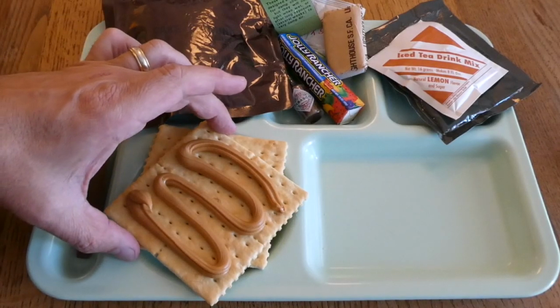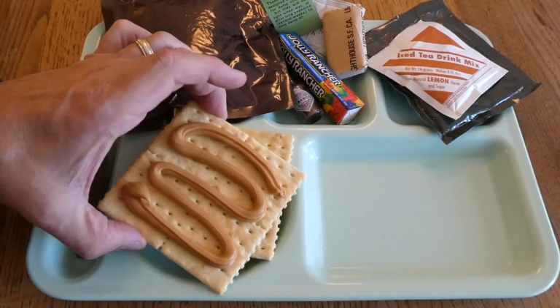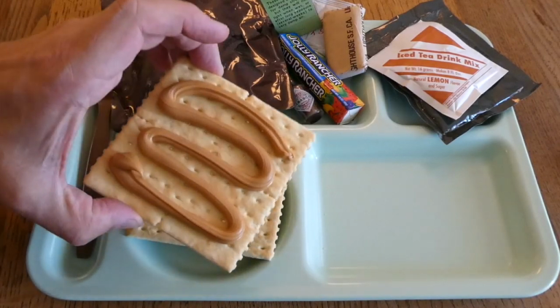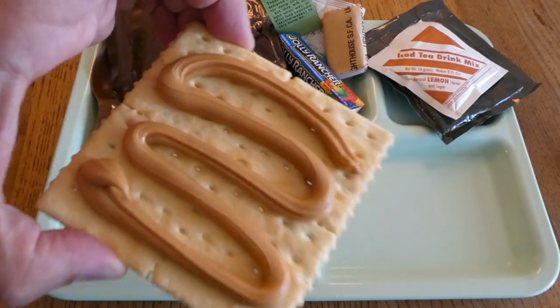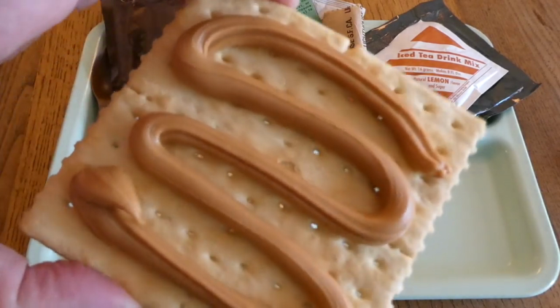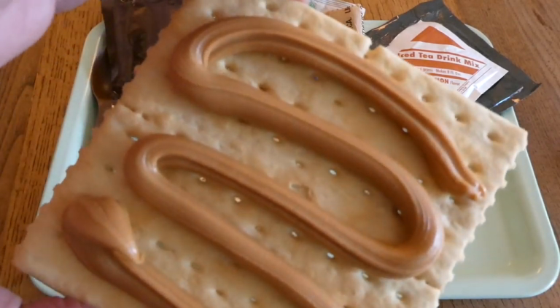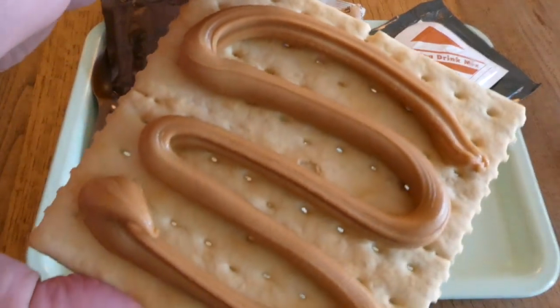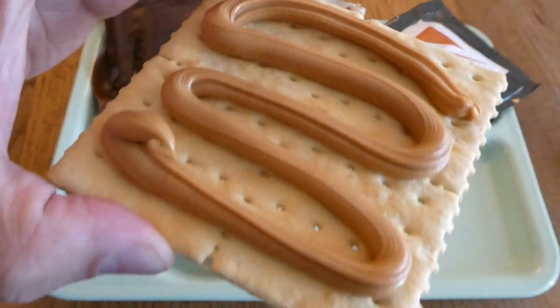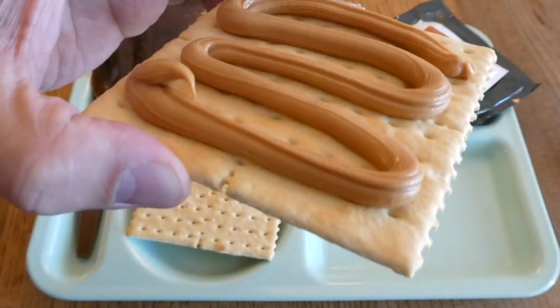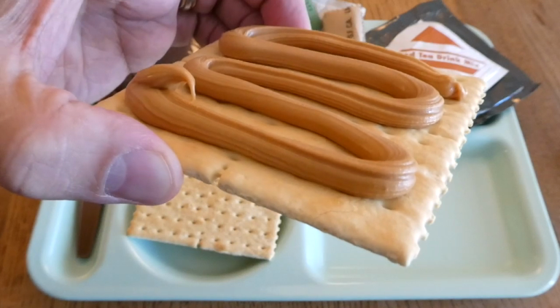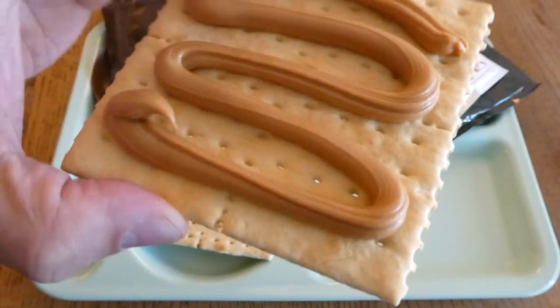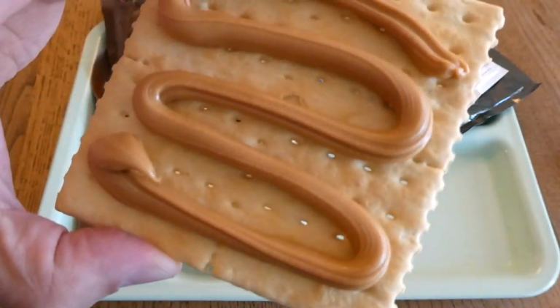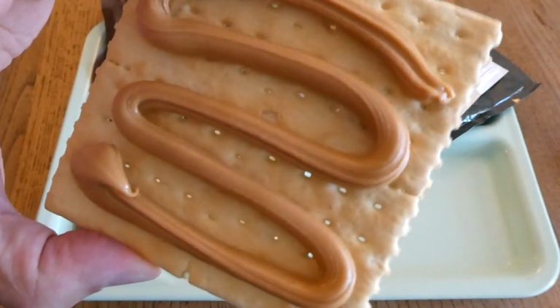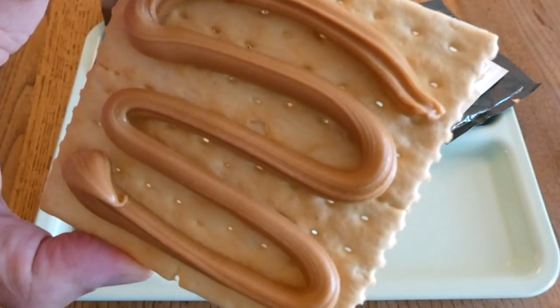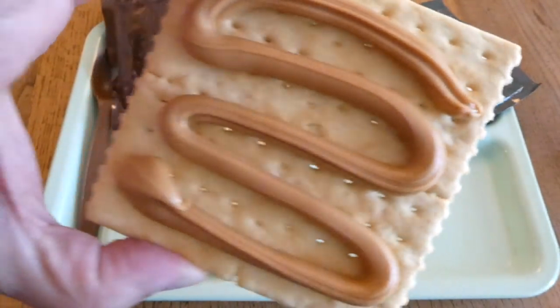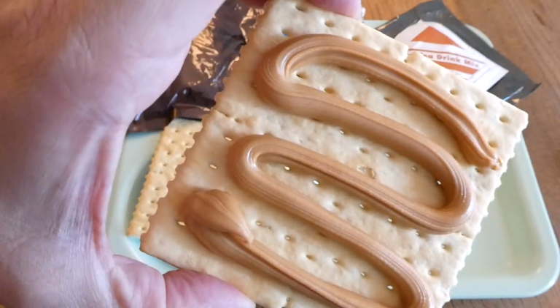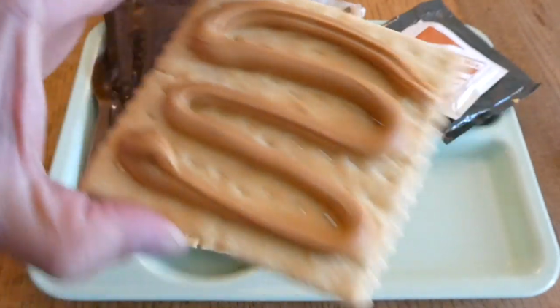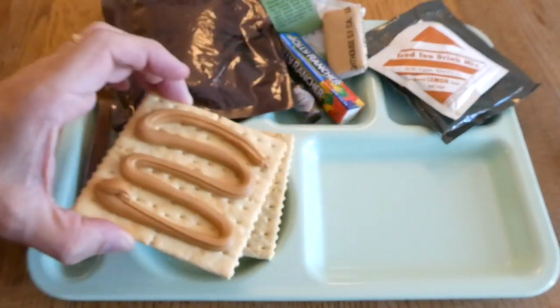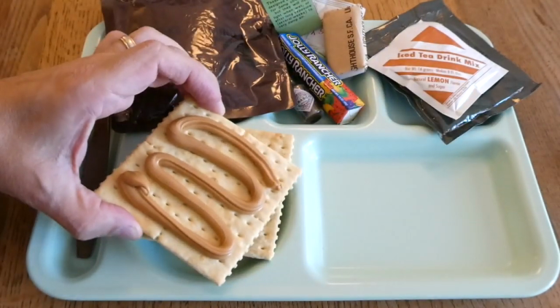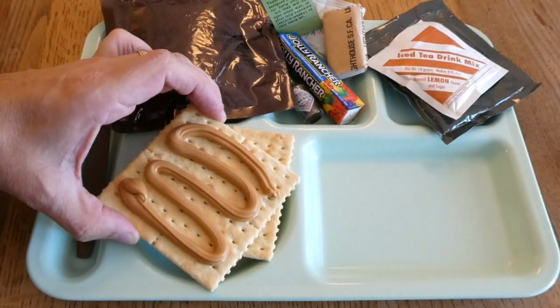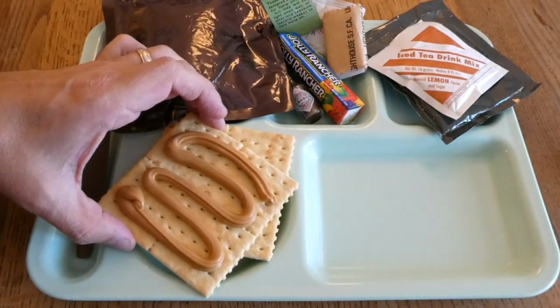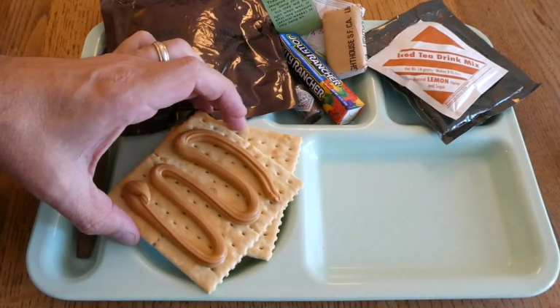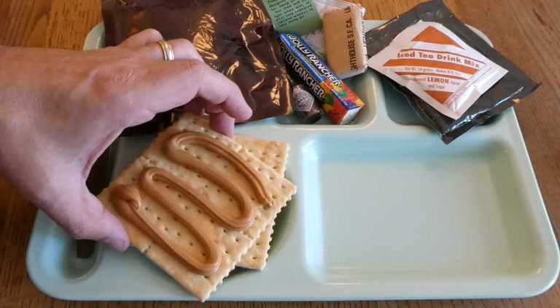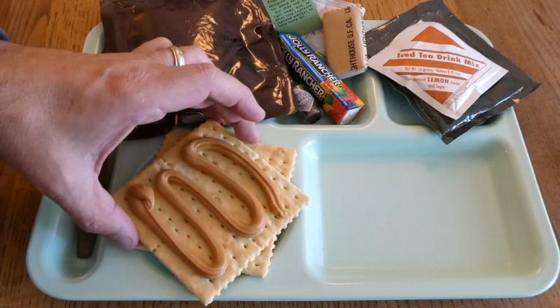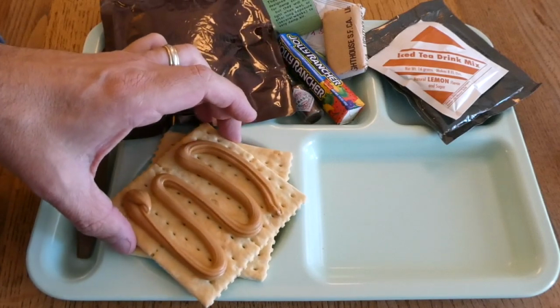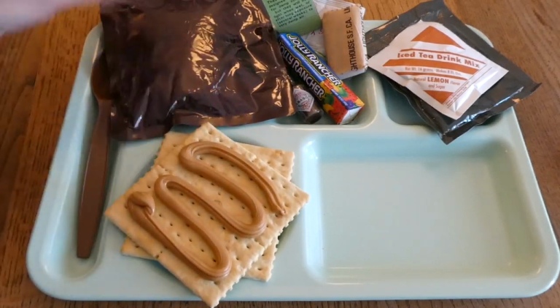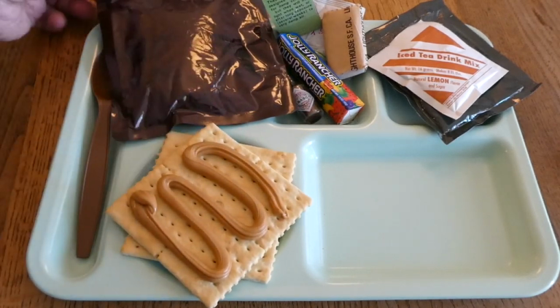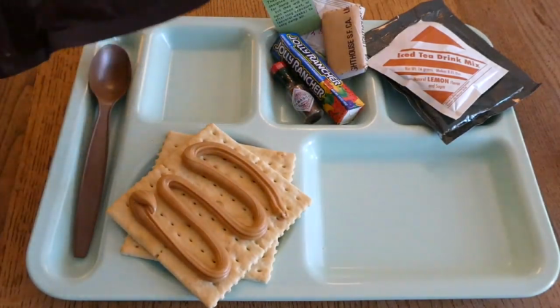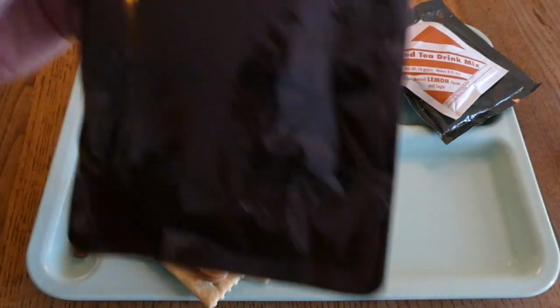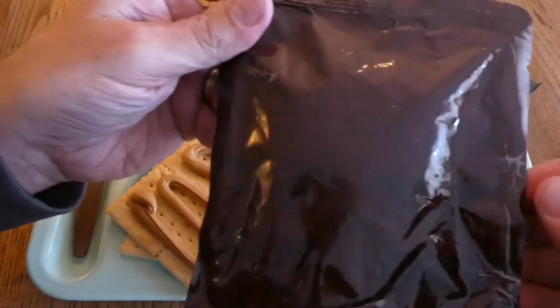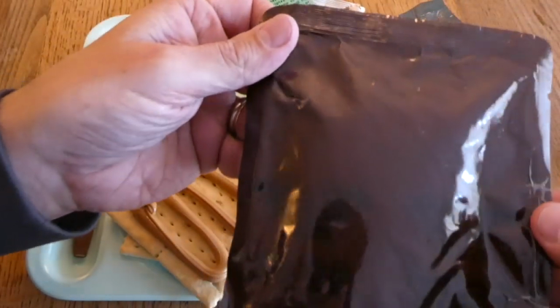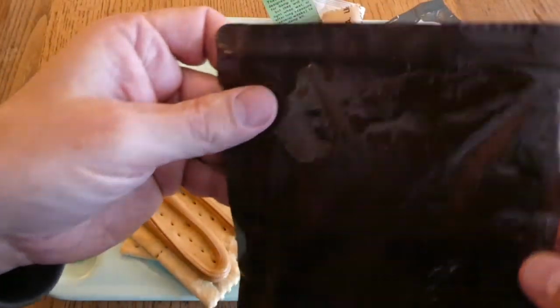That peanut butter is looking just fine — you would not think this was 22 years old. The crackers or the peanut butter both look good, so it looks like we're going to have at least something we can eat out of this. I guess the pound cake is next.